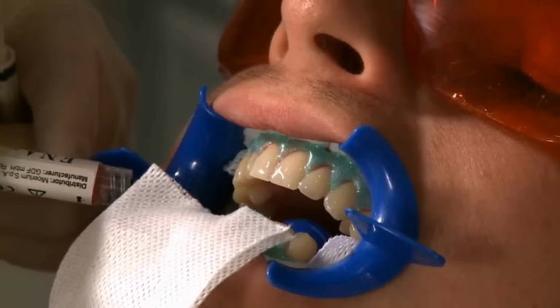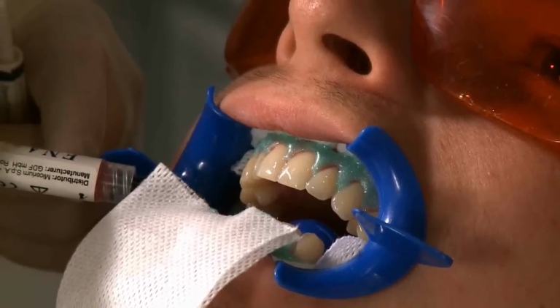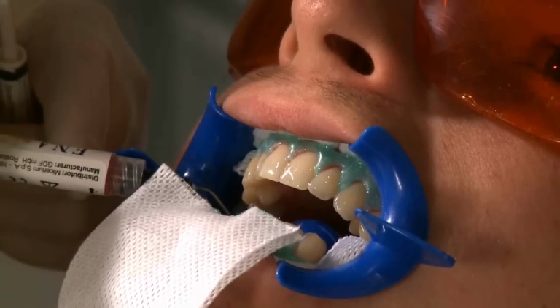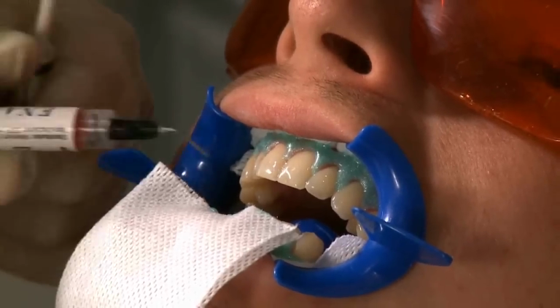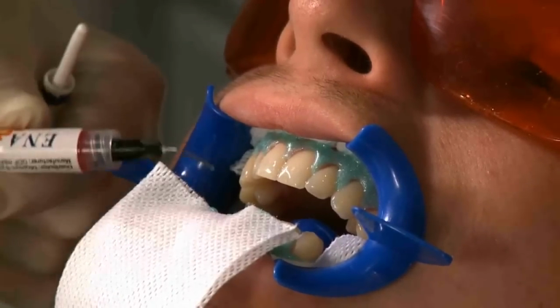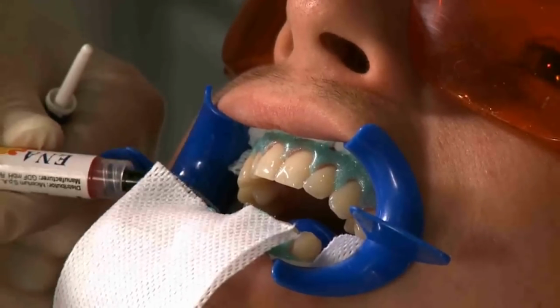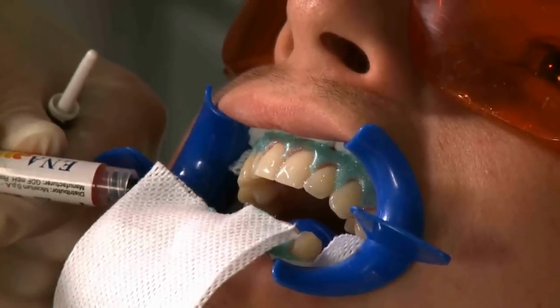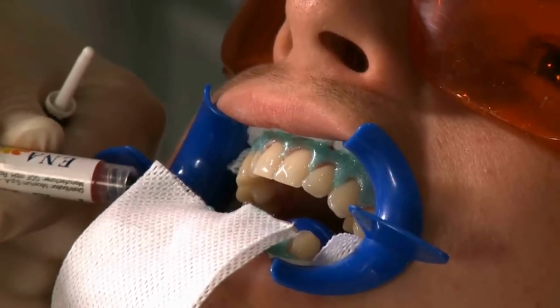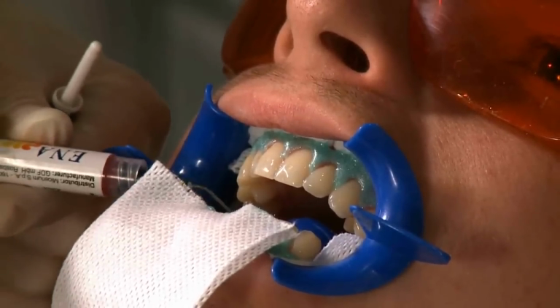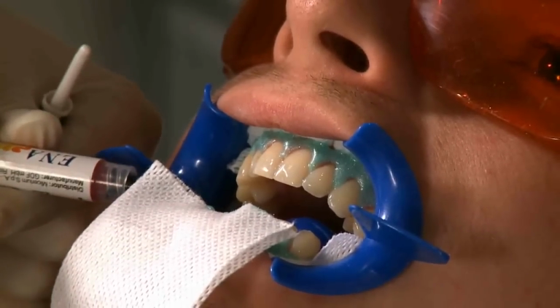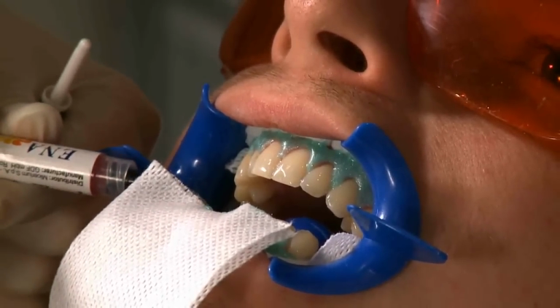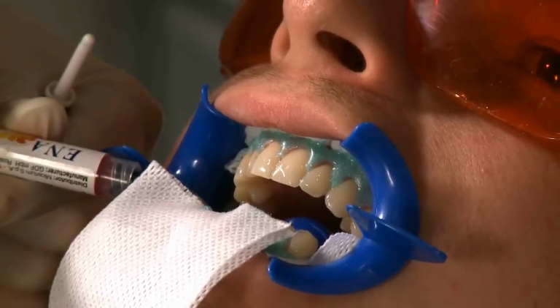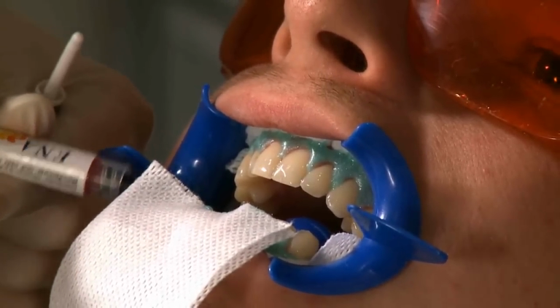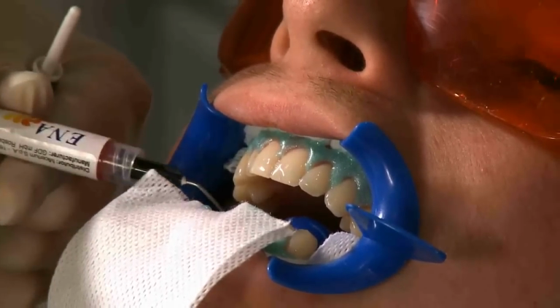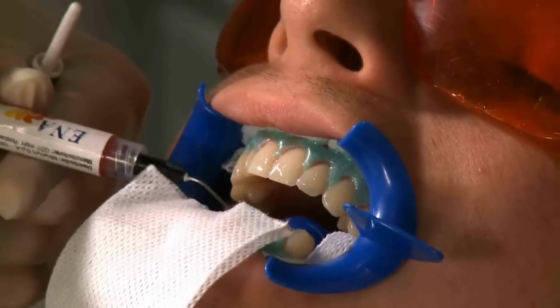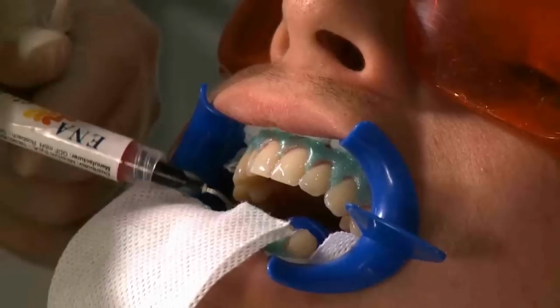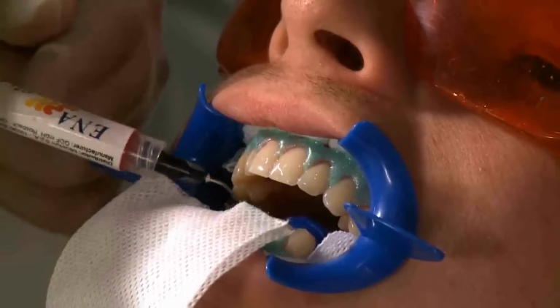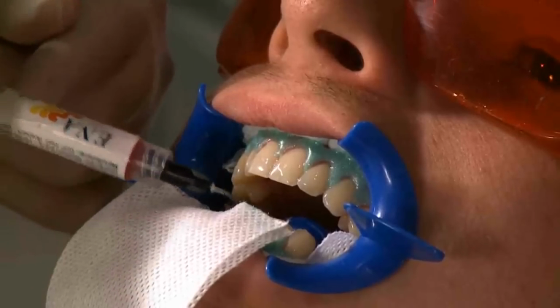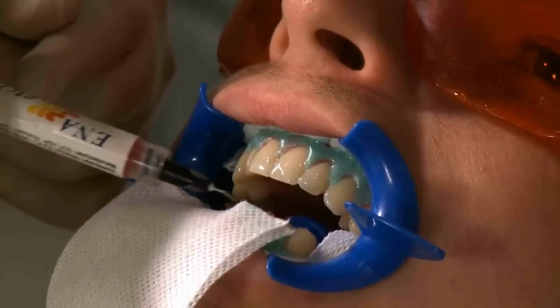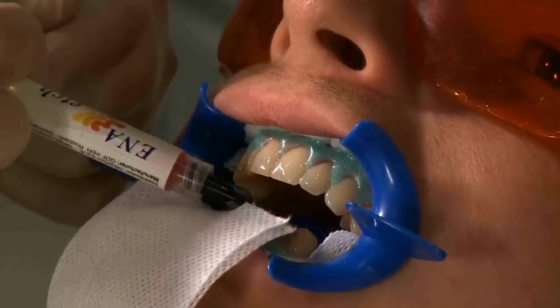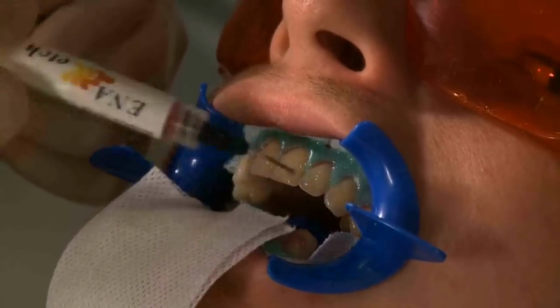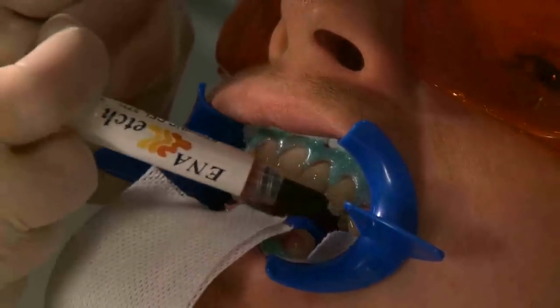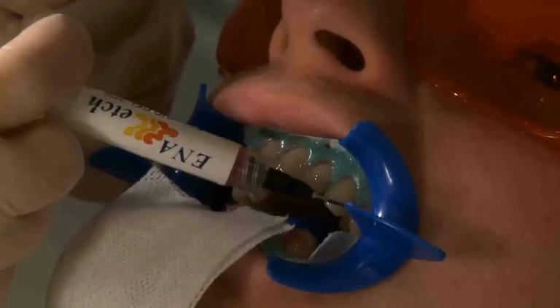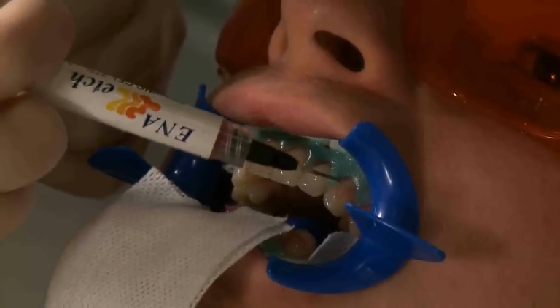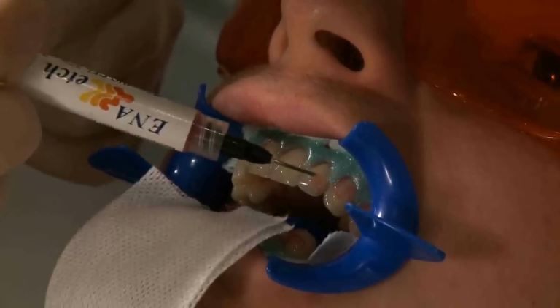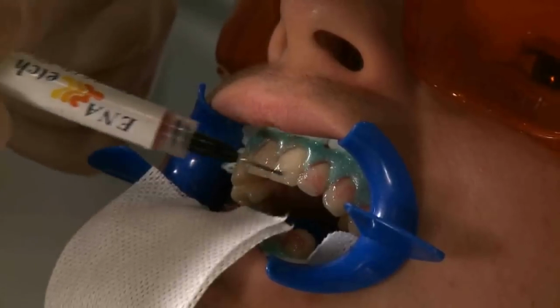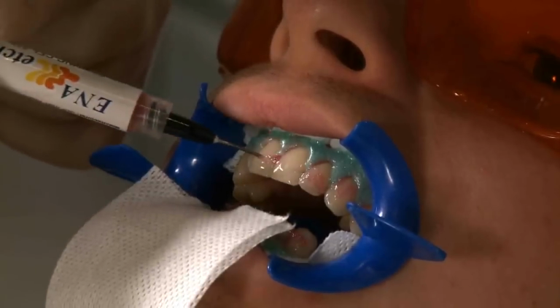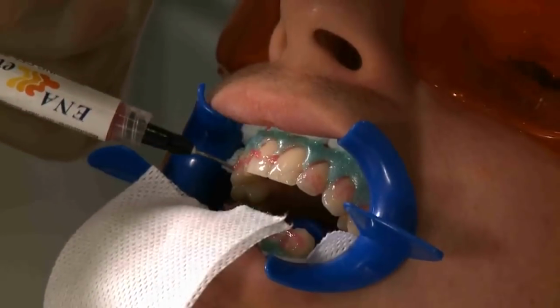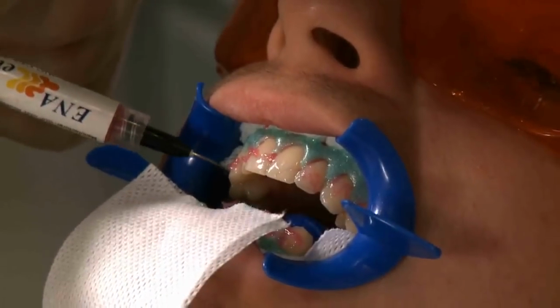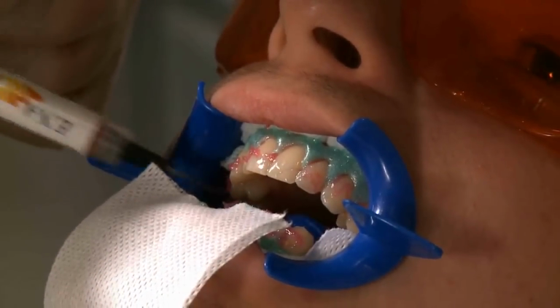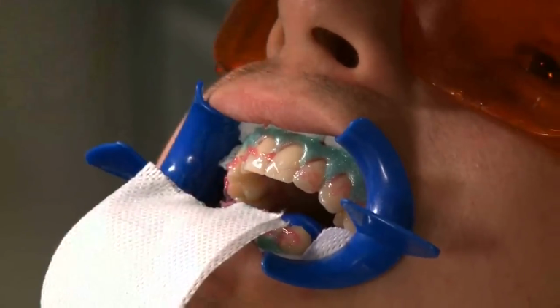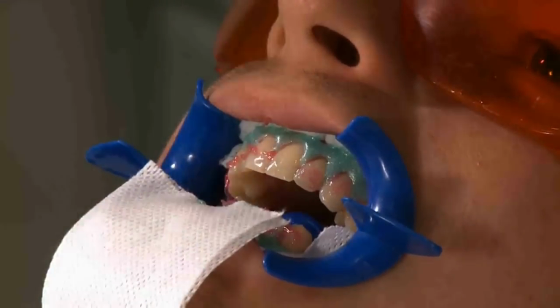Now what we are going to do is prepare the teeth — we are going to clean them with a pre-operative cleanser. This removes any superficial stain and will ensure that we get an optimum result when we apply the bleach.